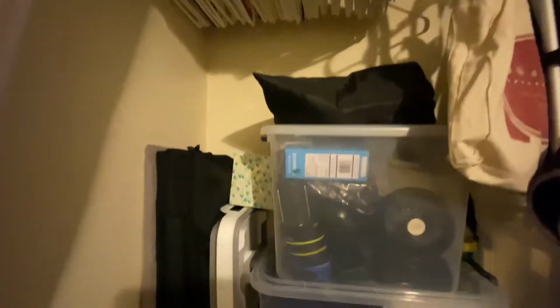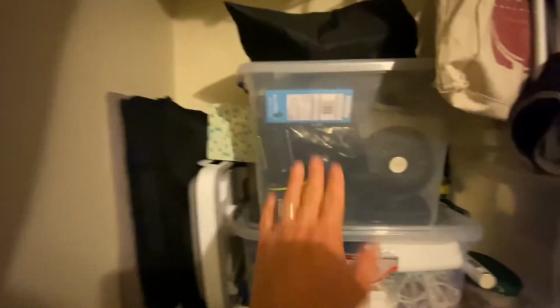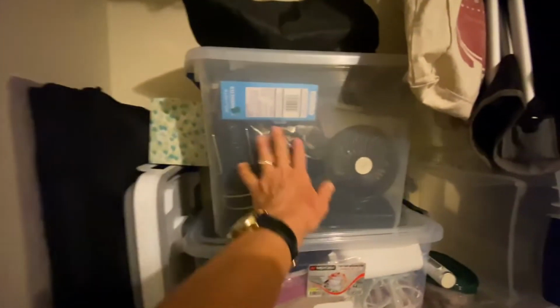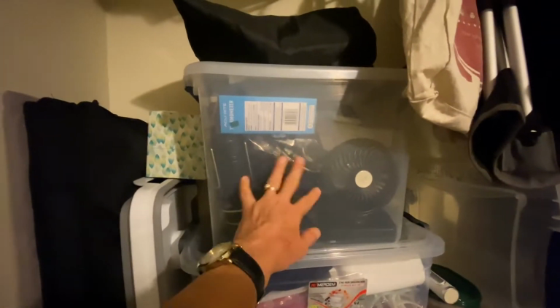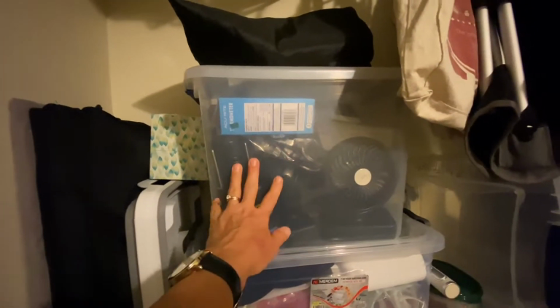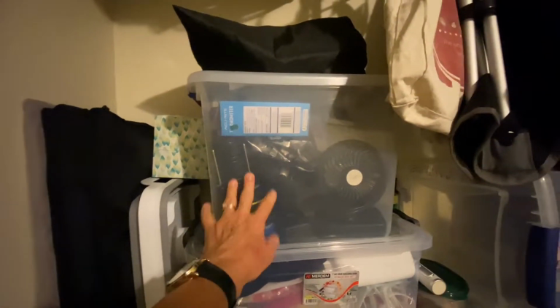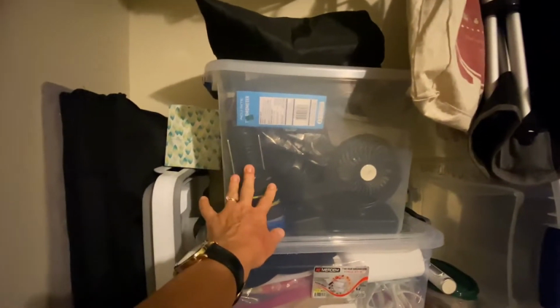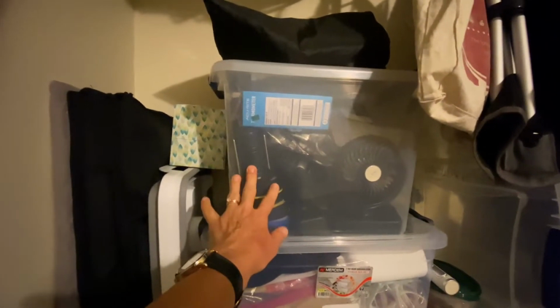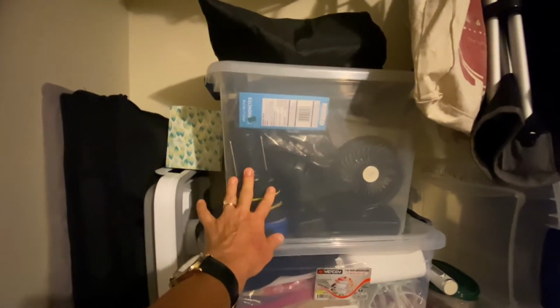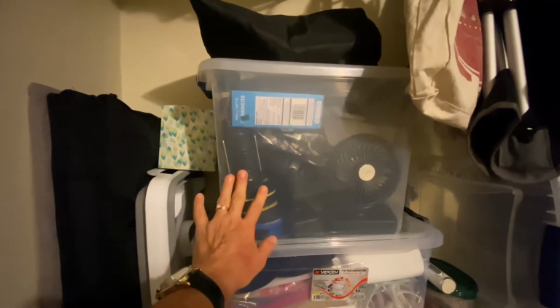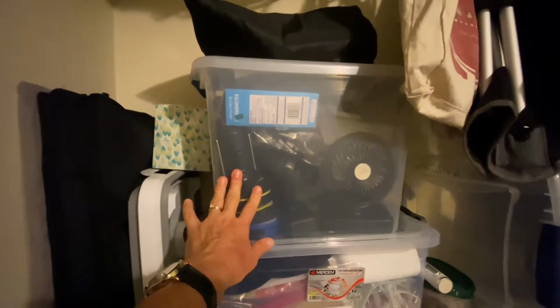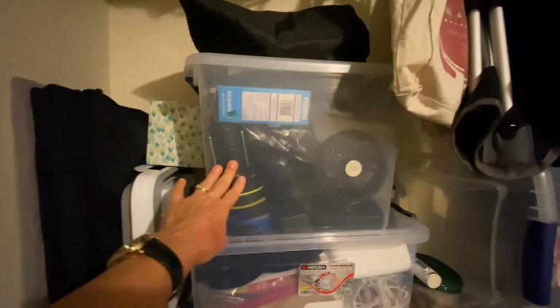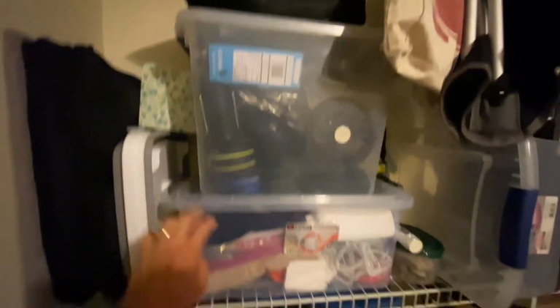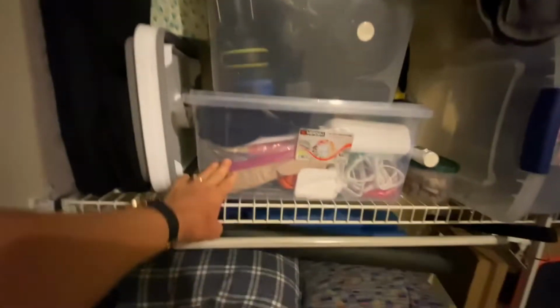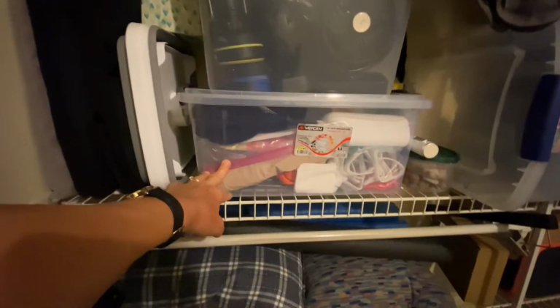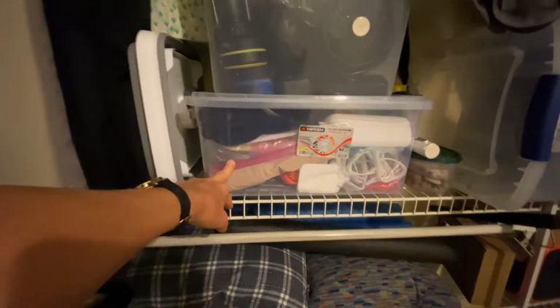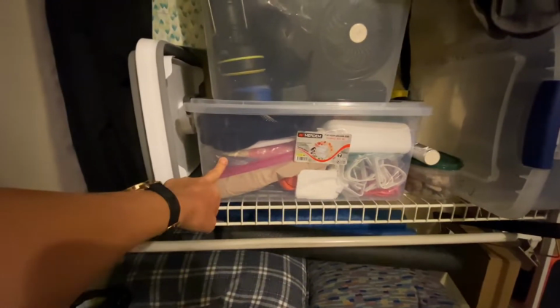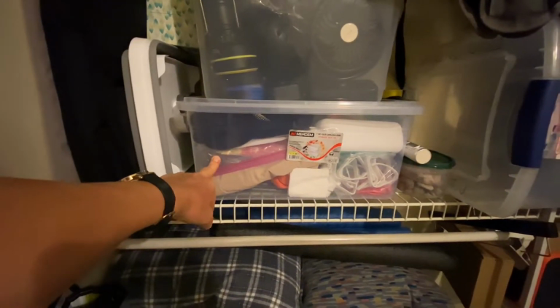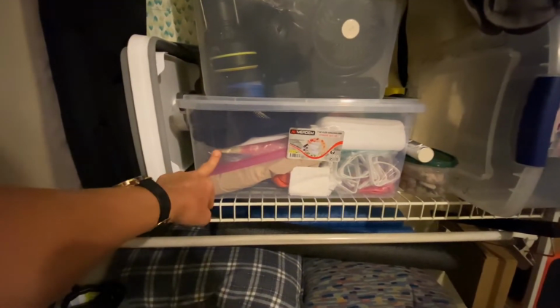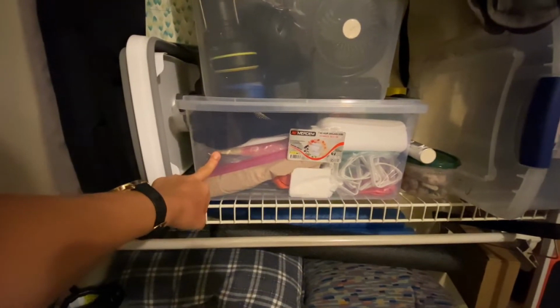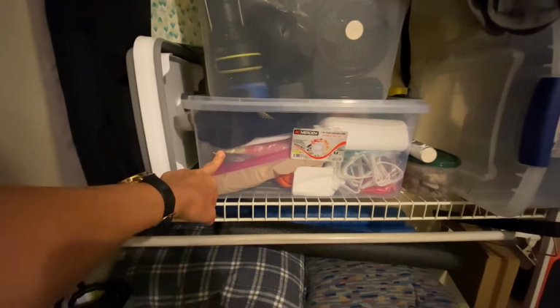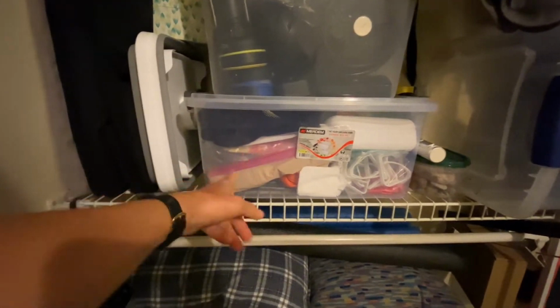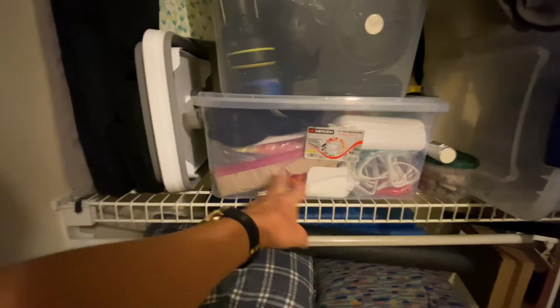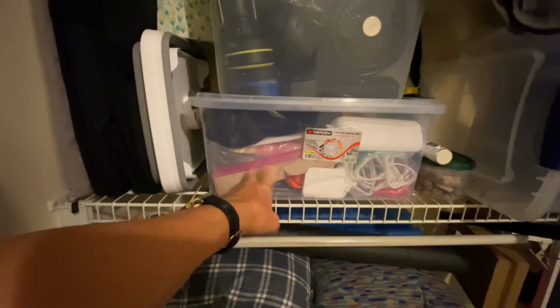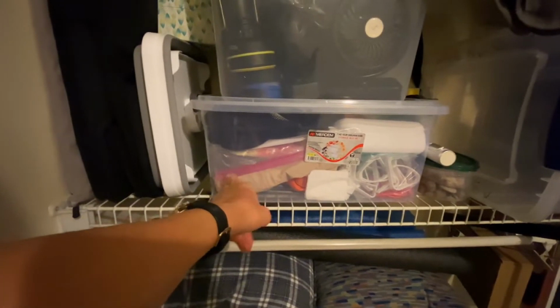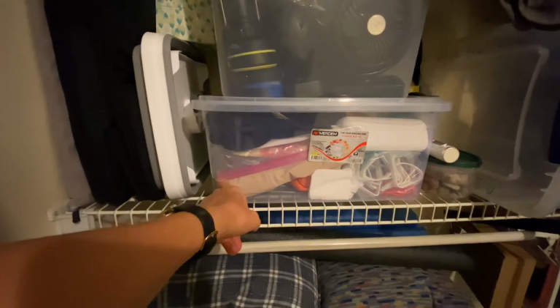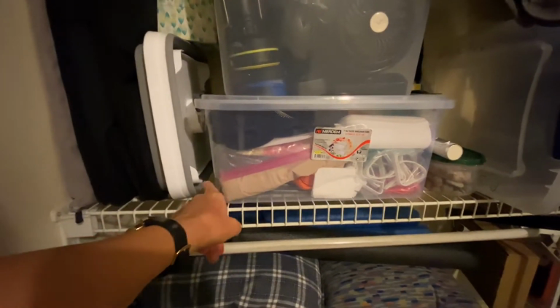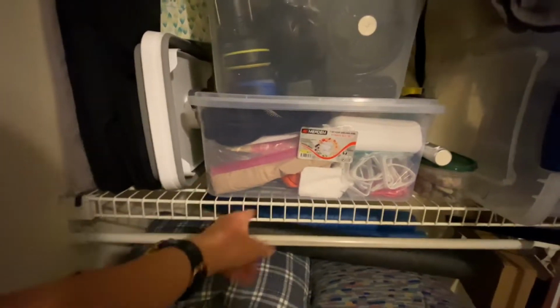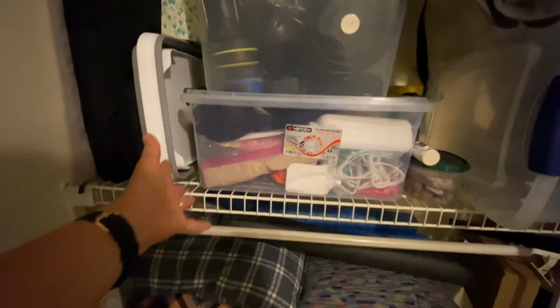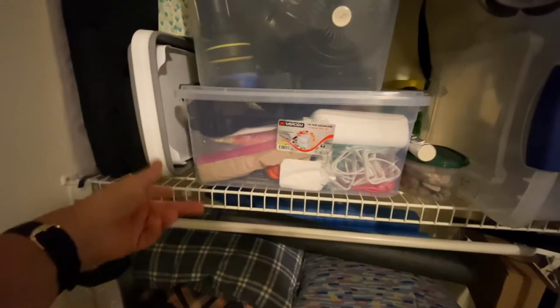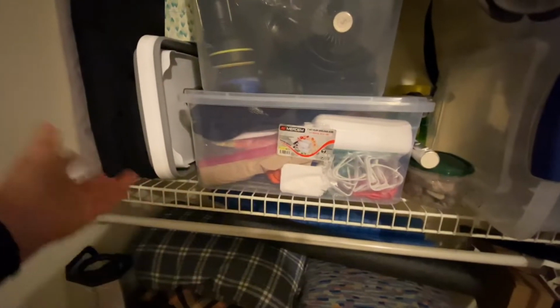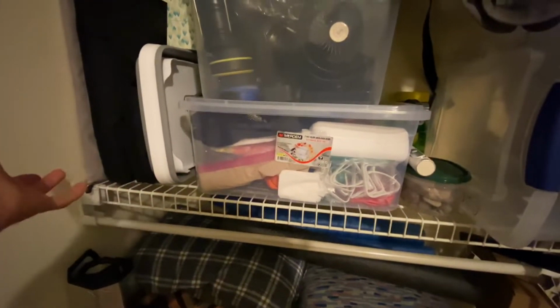These are all my USB gadgets, my thermometer, my lights — just everything is in here. This is my utility bin. It has my extension cord, picnic table cover type things for when I go to campgrounds, bug sprays. Just my utility stuff.